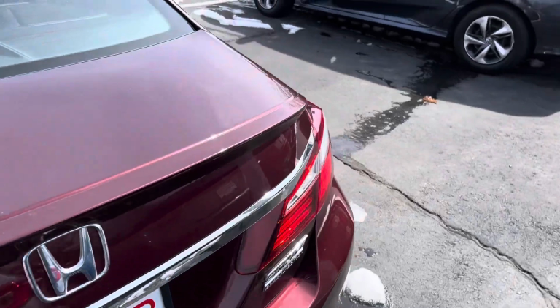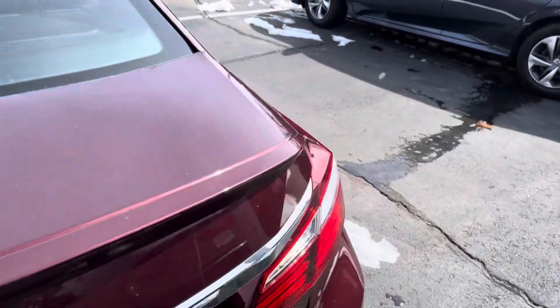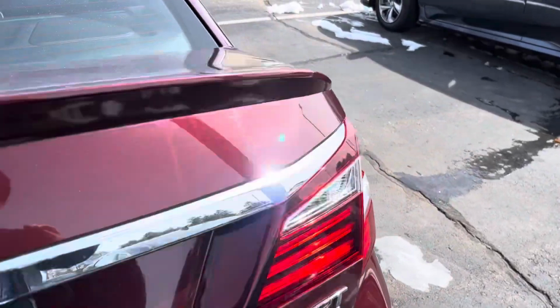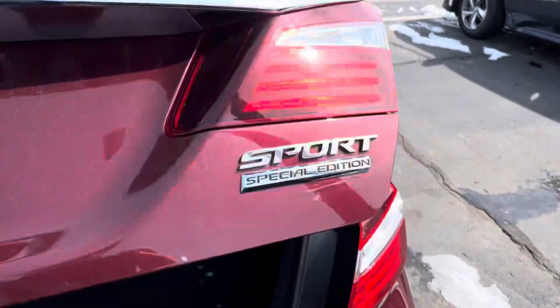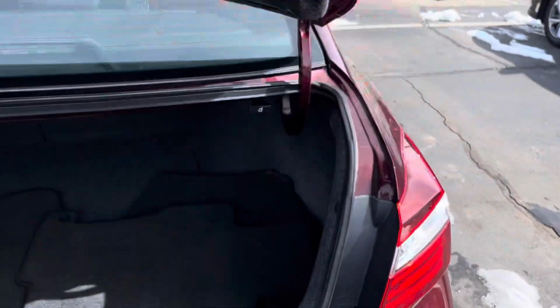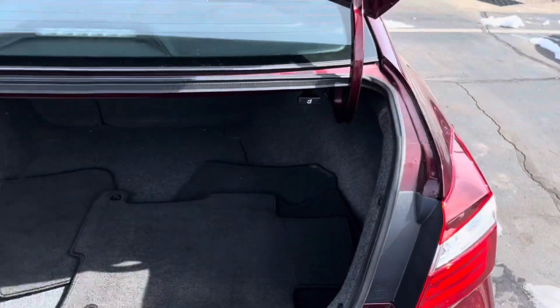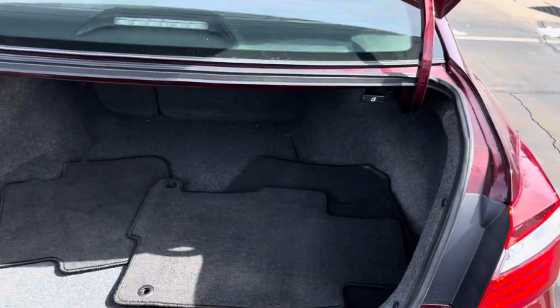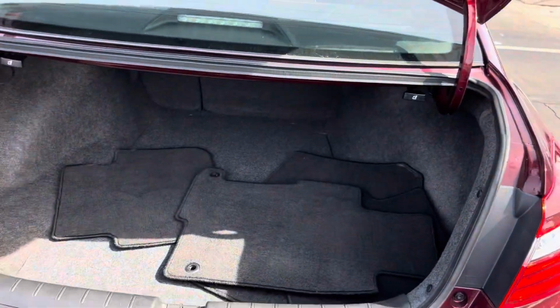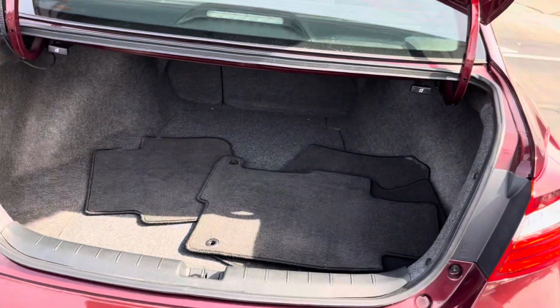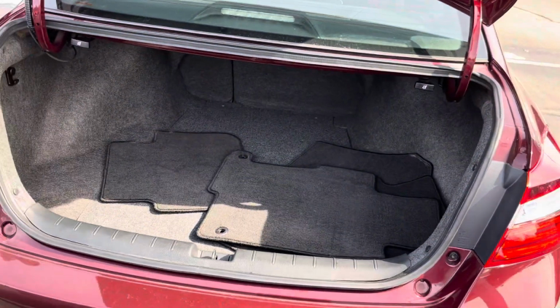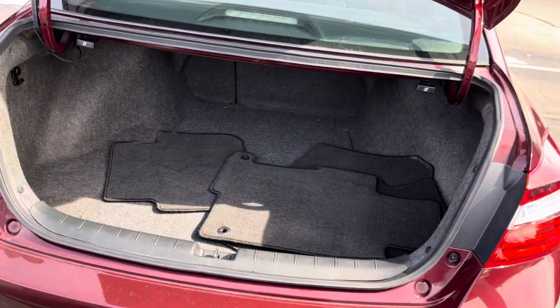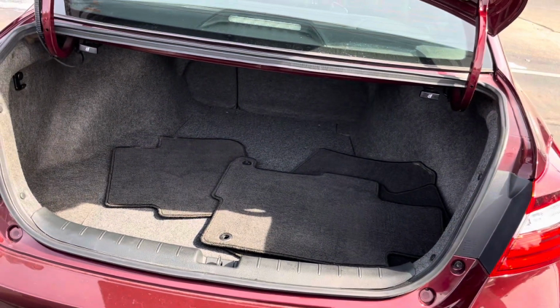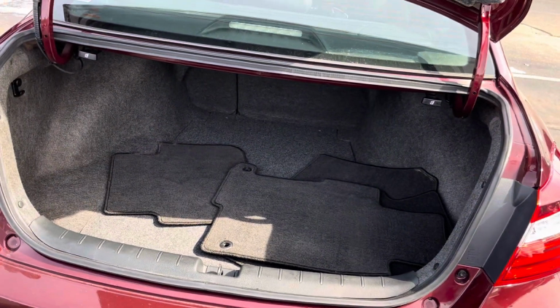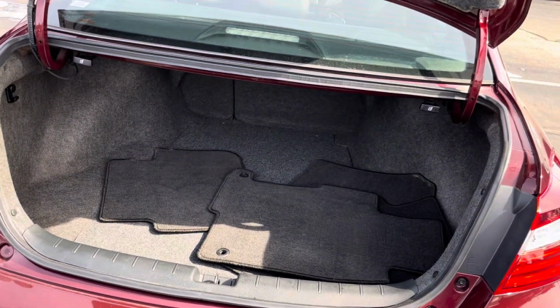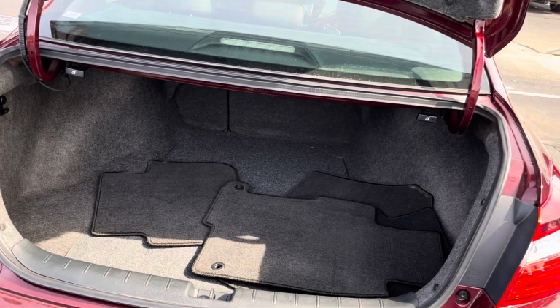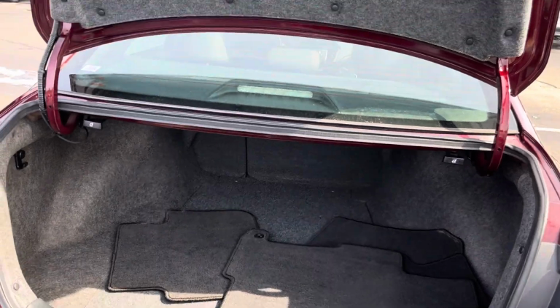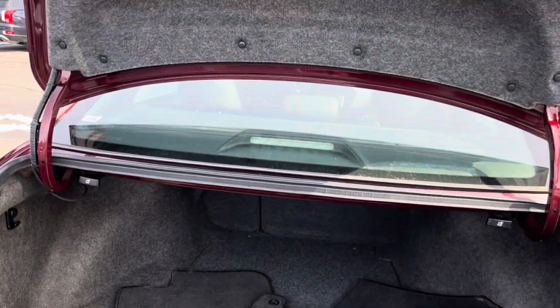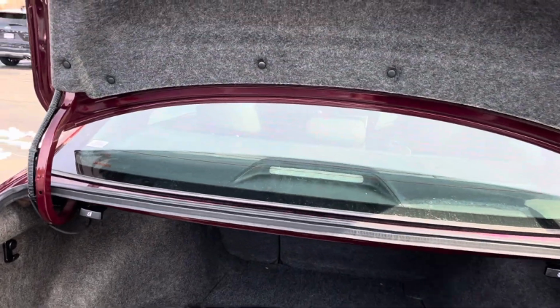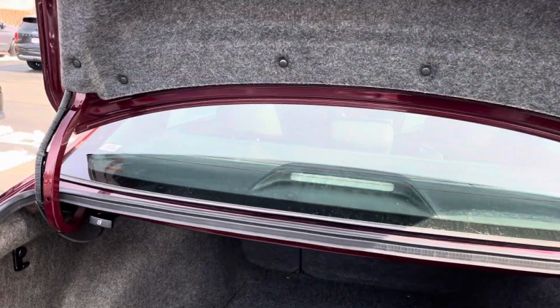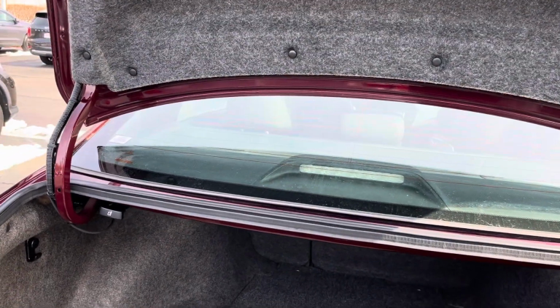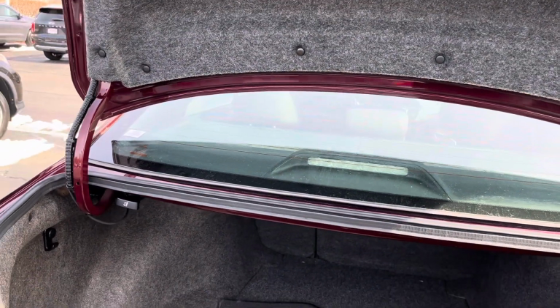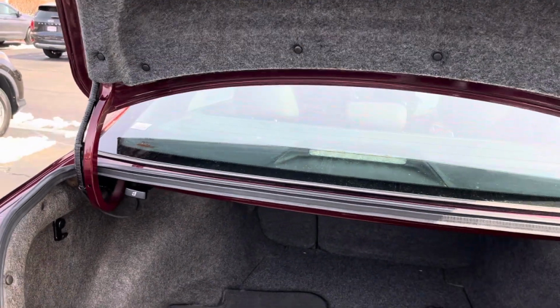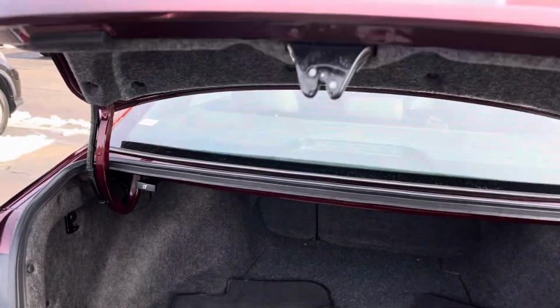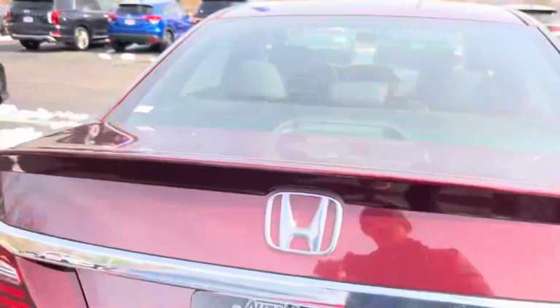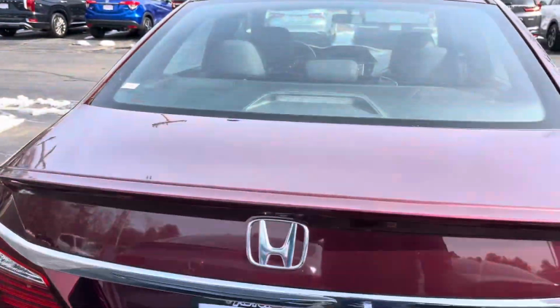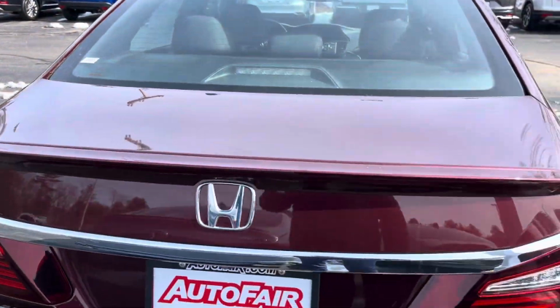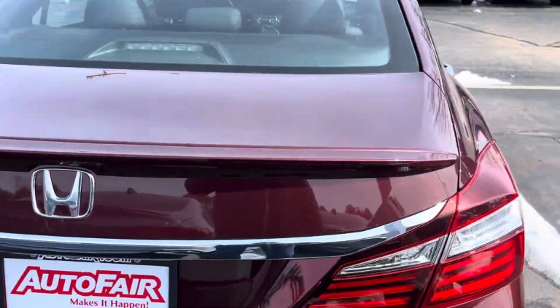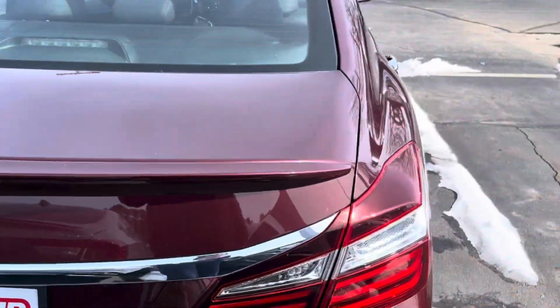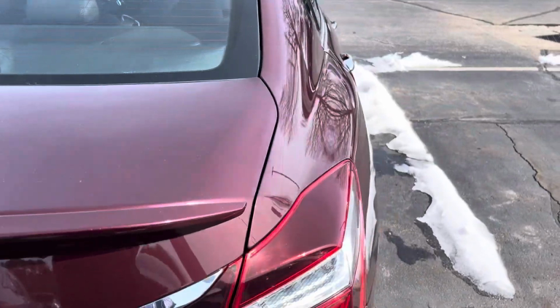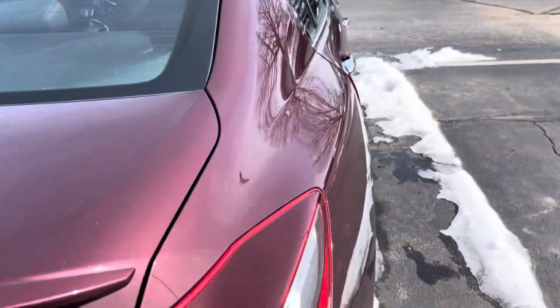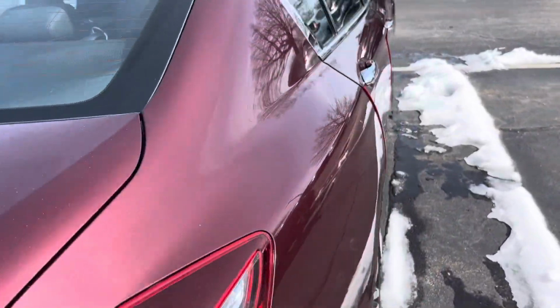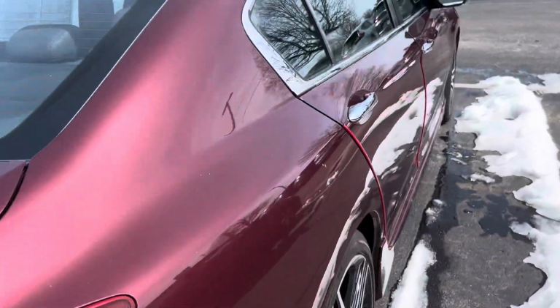It's the special edition. Huge trunk, which you can also lower your back seats all the way down so you'll have extra length. No dents, no scratches.